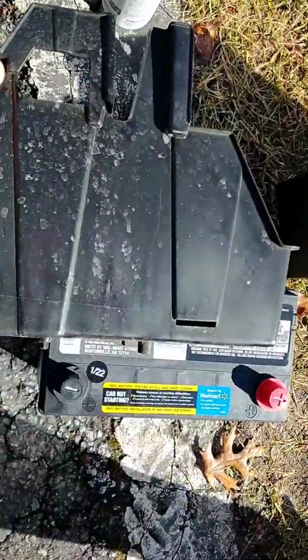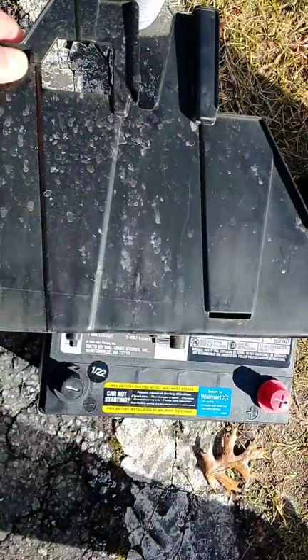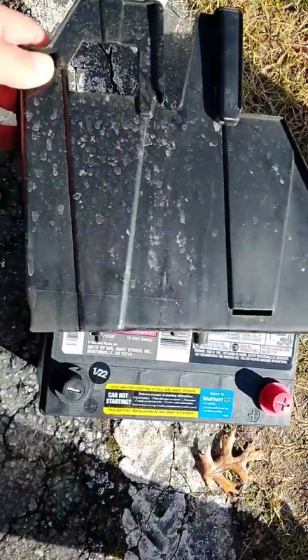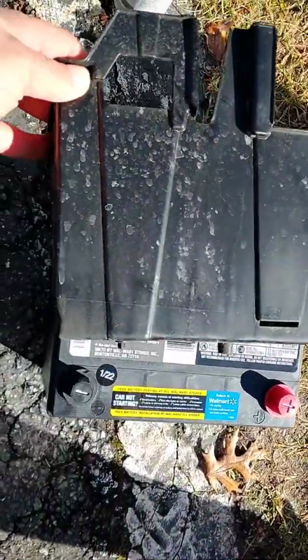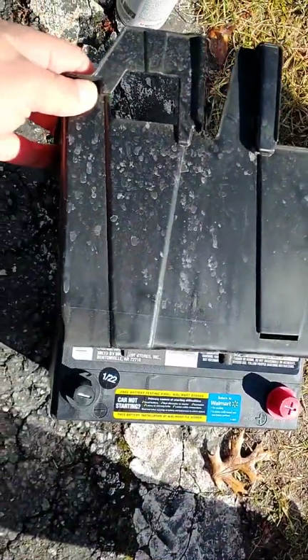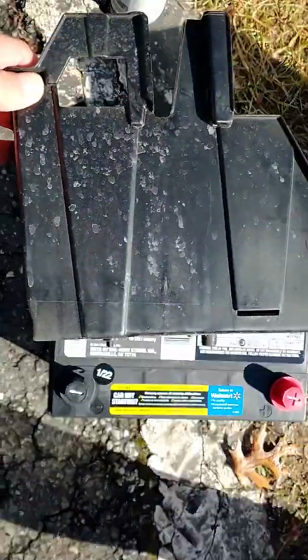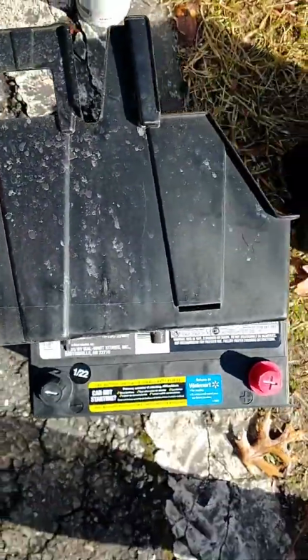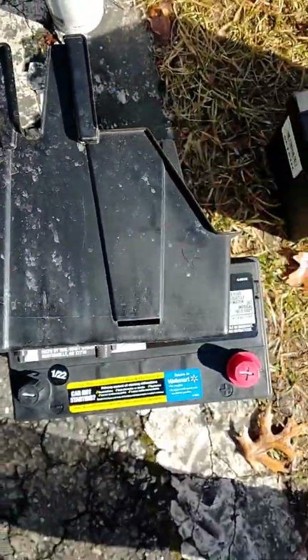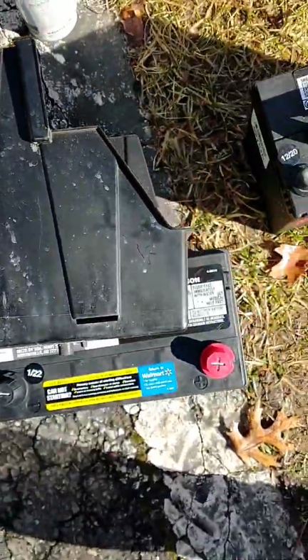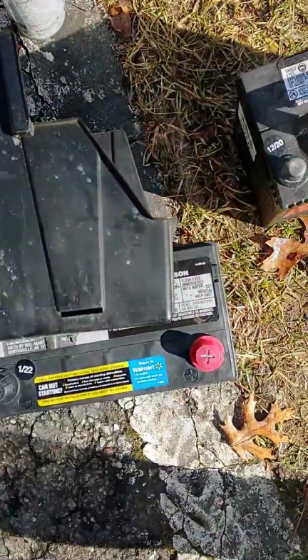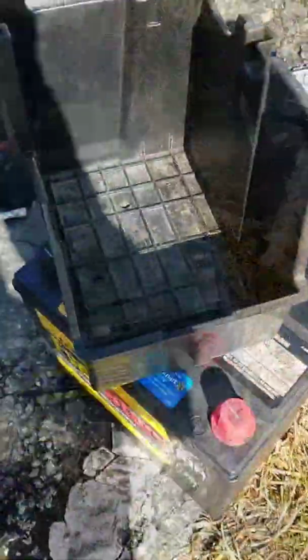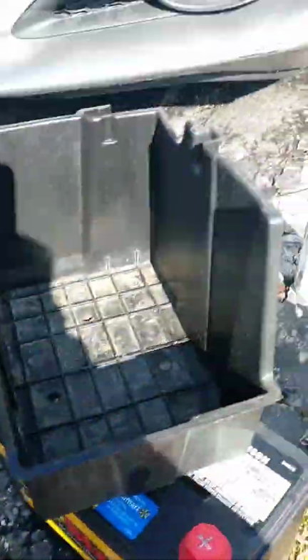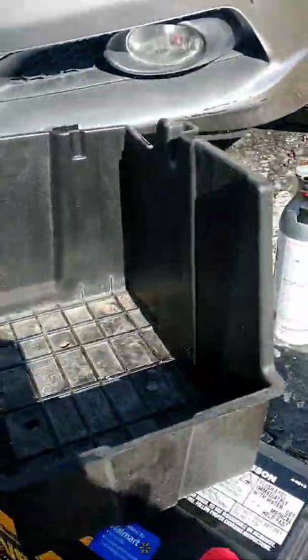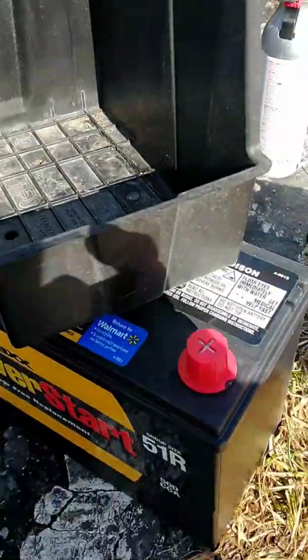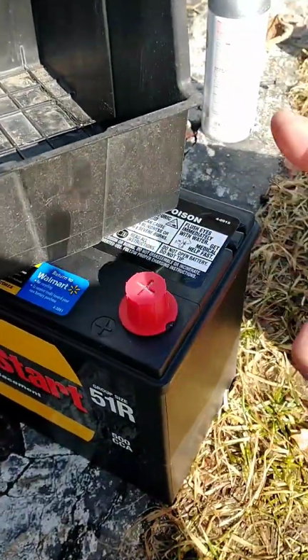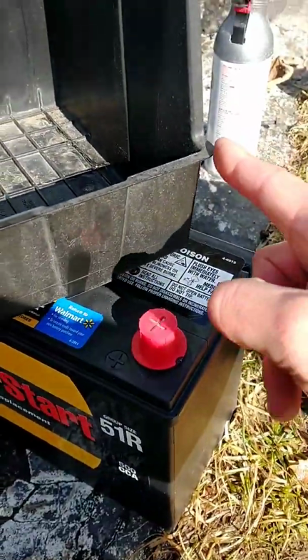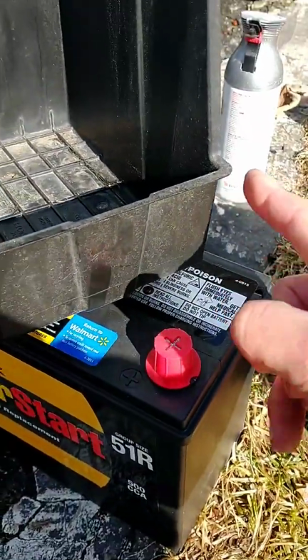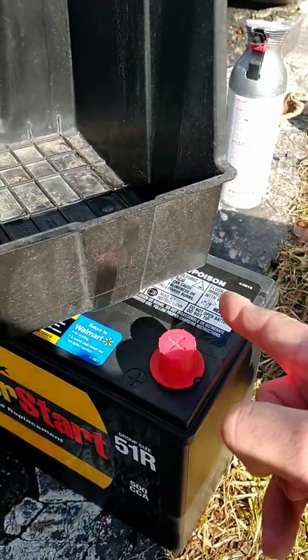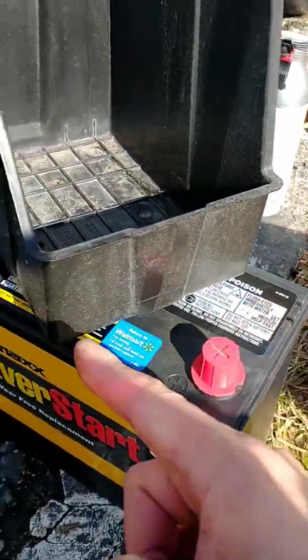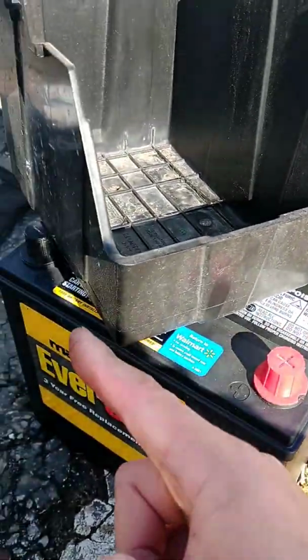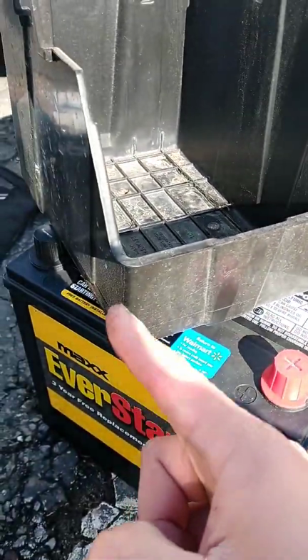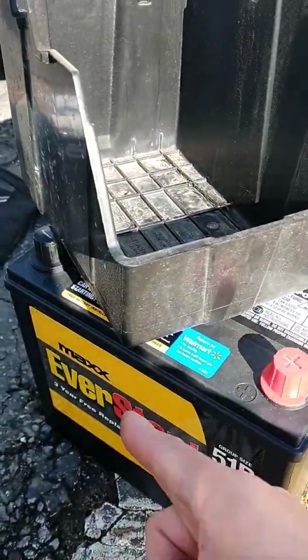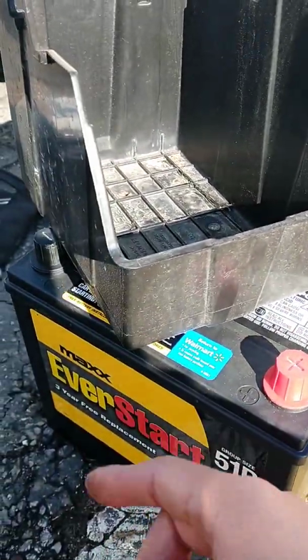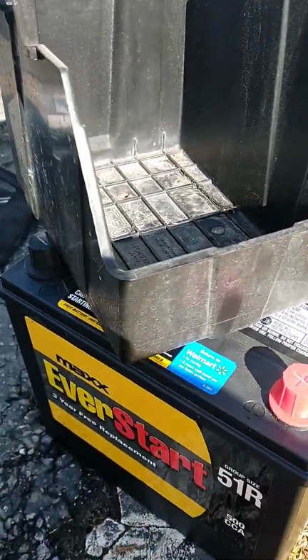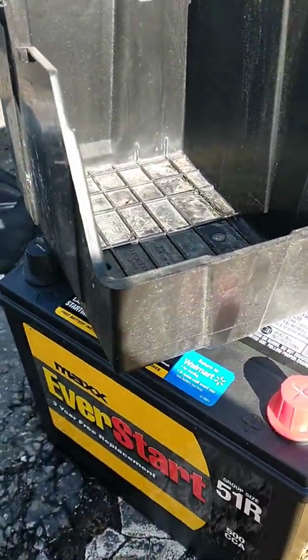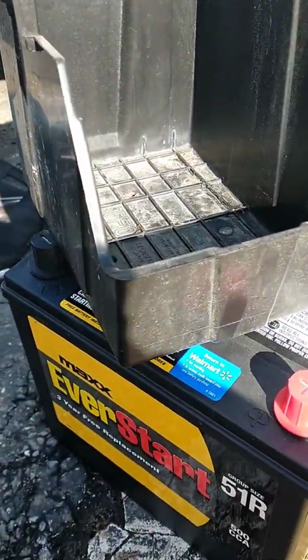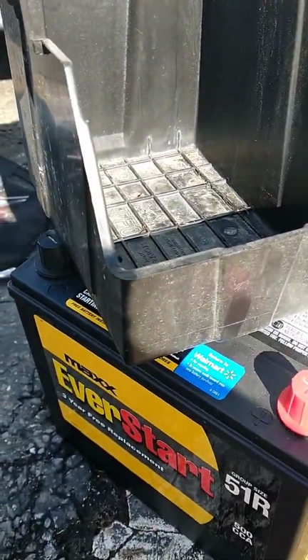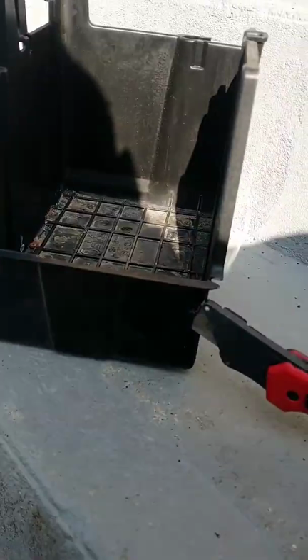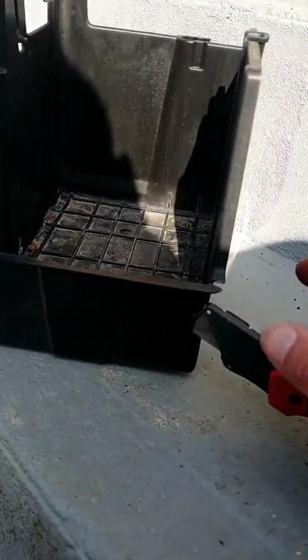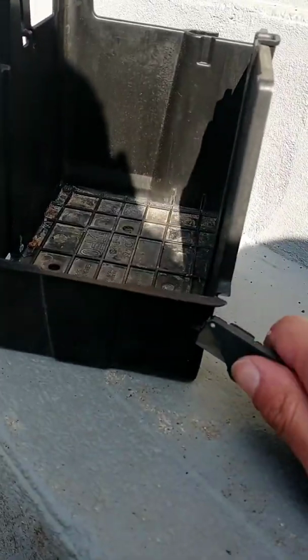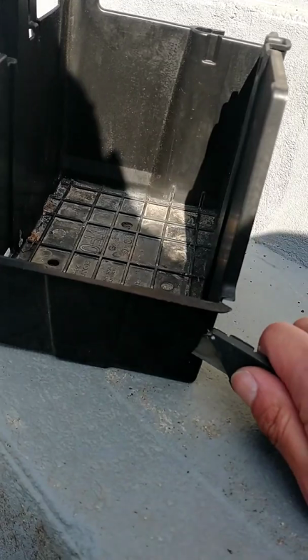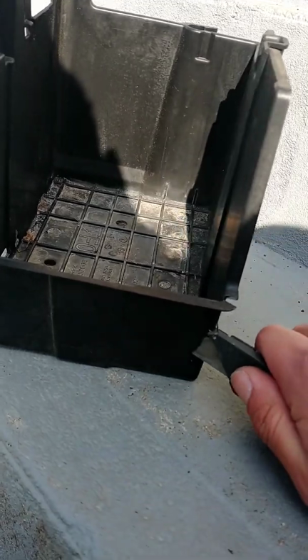This is the old tray — it's smaller in size and needs to be trimmed on this side. That can be done with a utility knife.